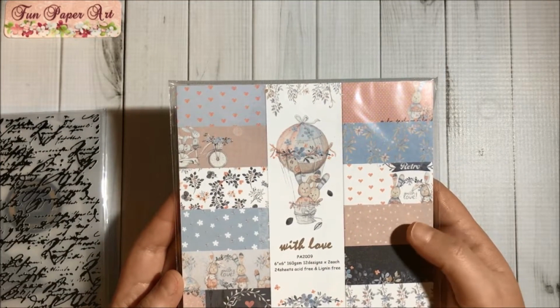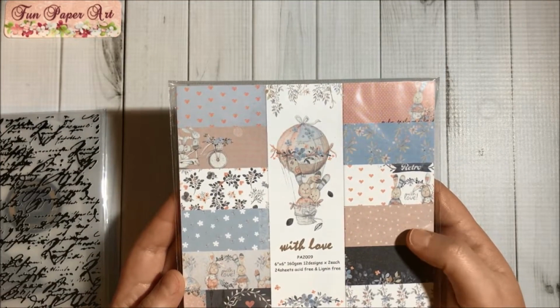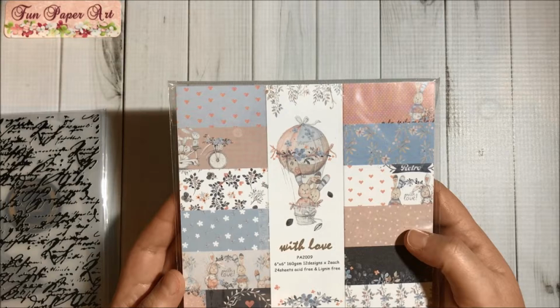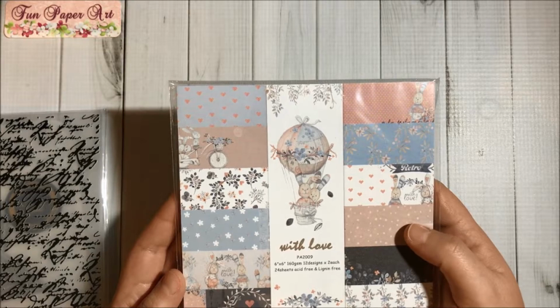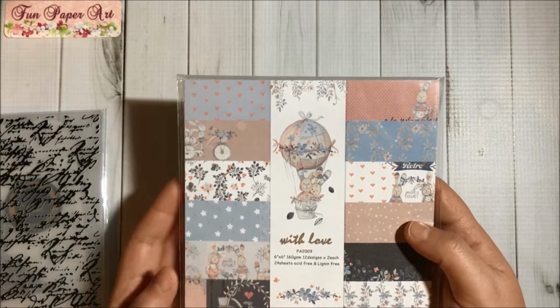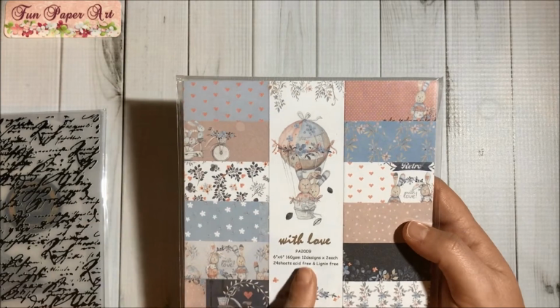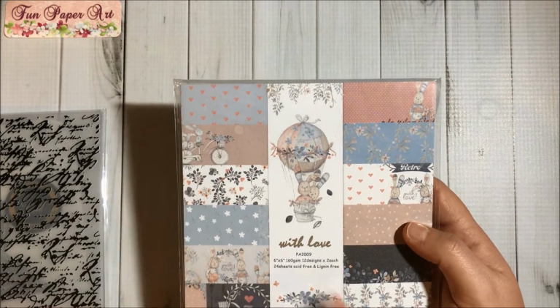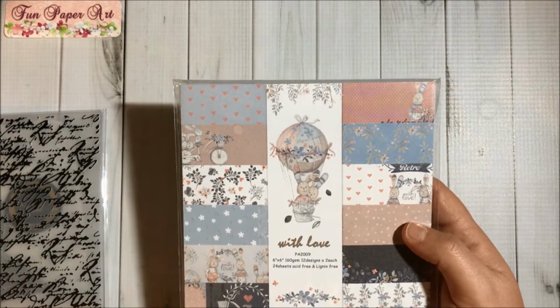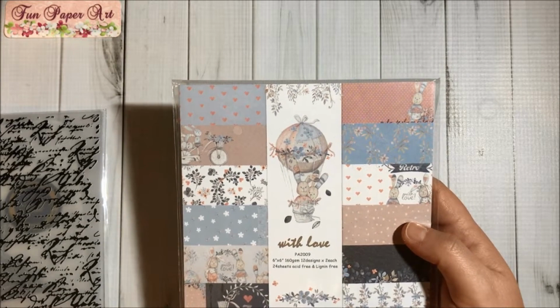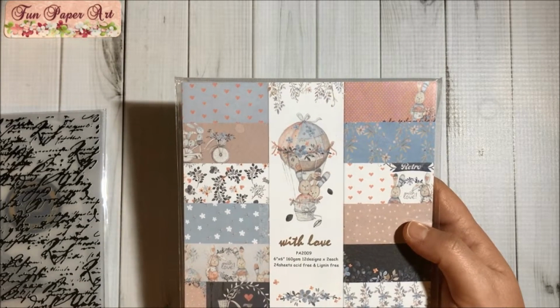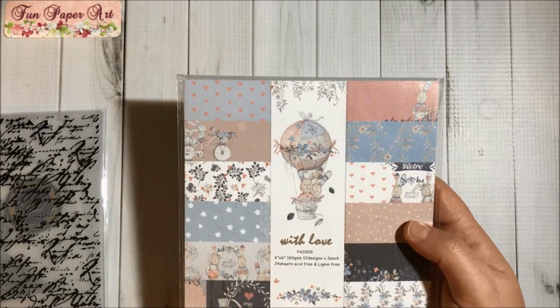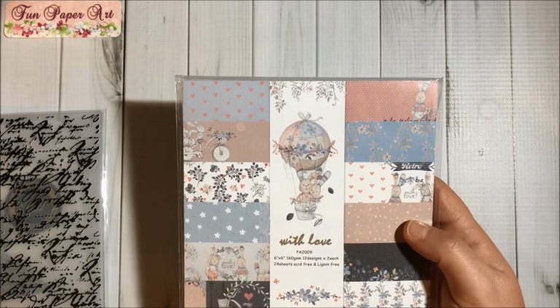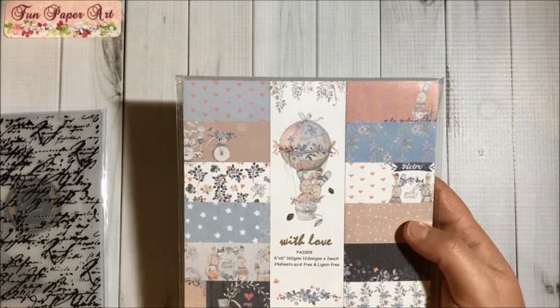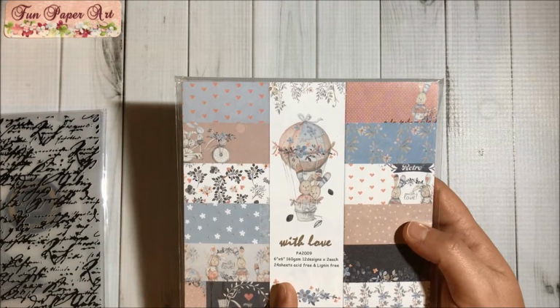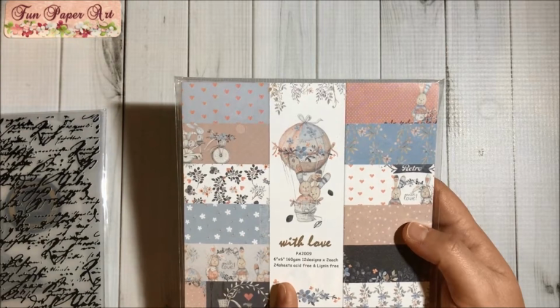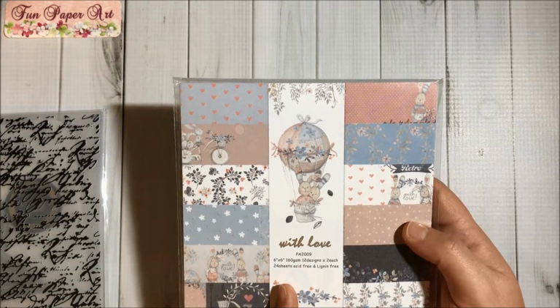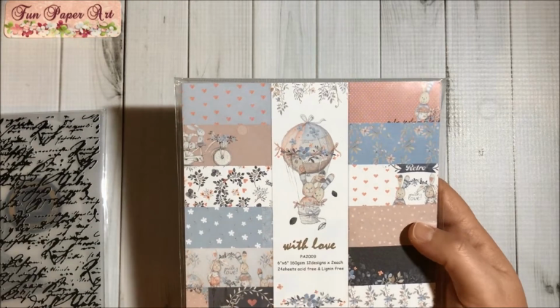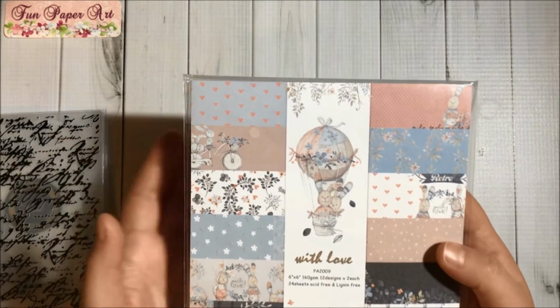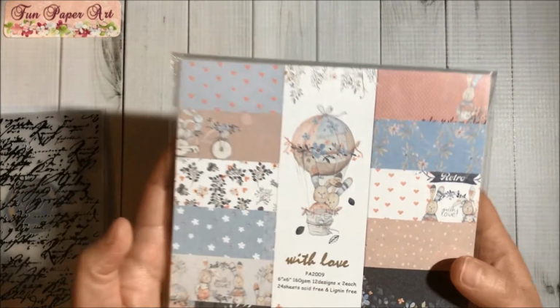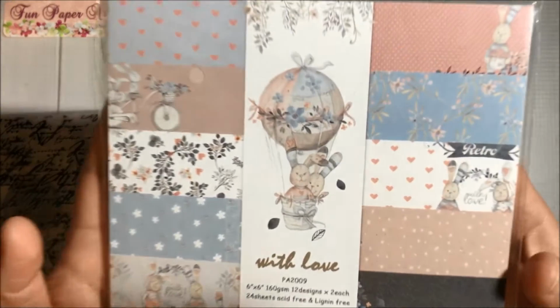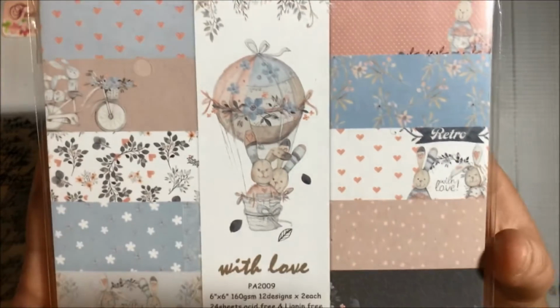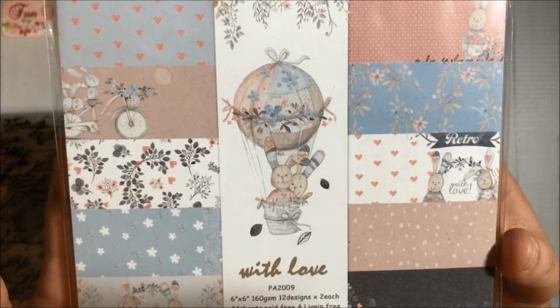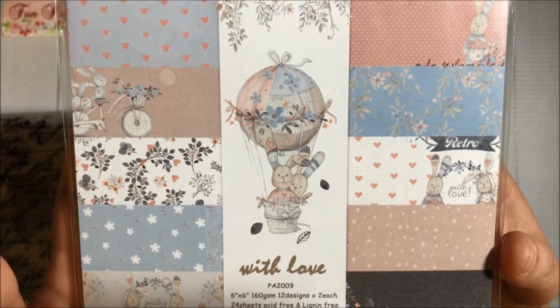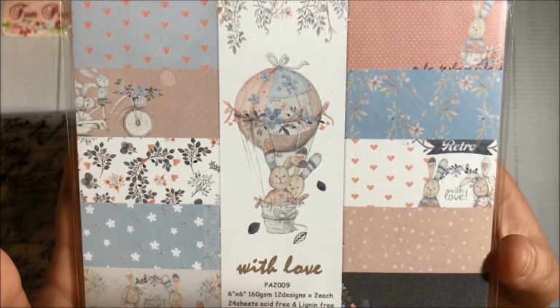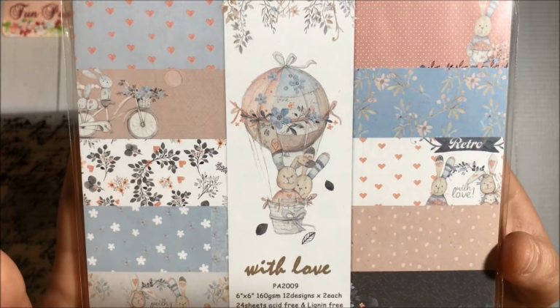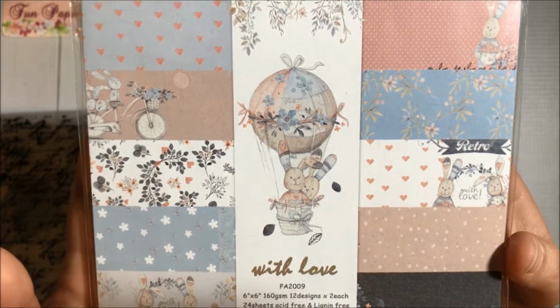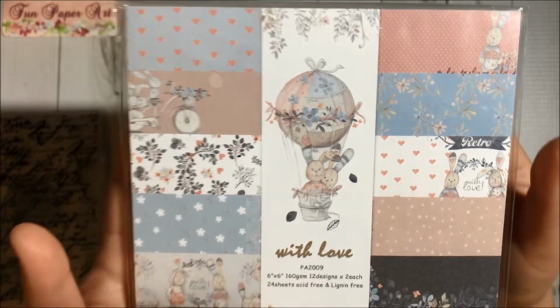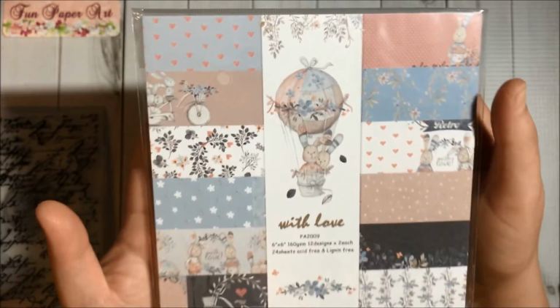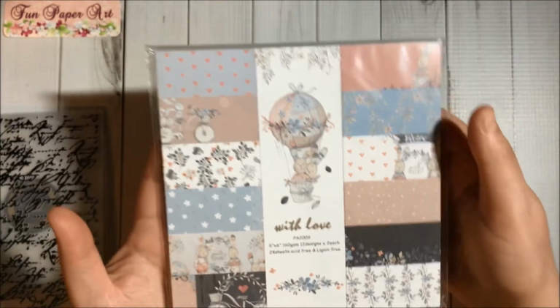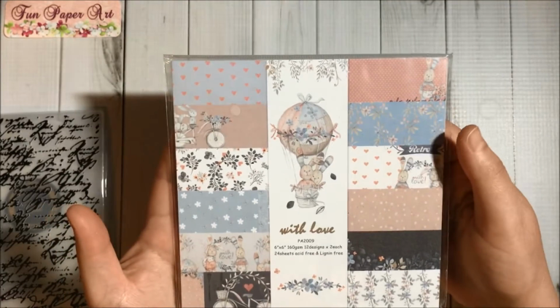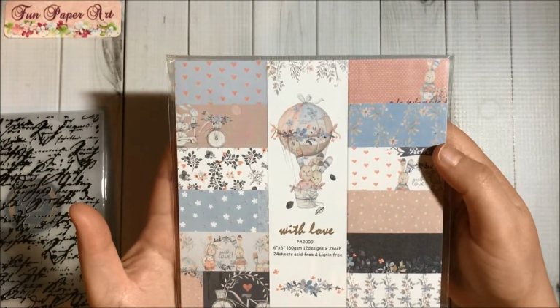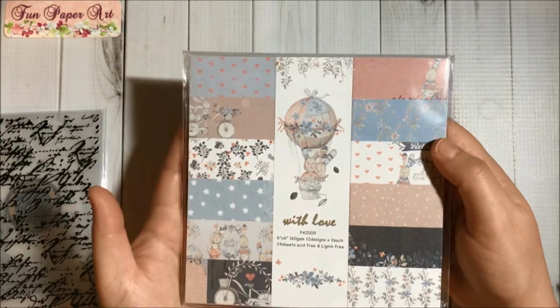And then finally I got this paper pad. This is a six by six paper pad — there are 12 designs and two of each design, 24 sheets. Look at this adorable bunnies, I could not resist, this is adorable!